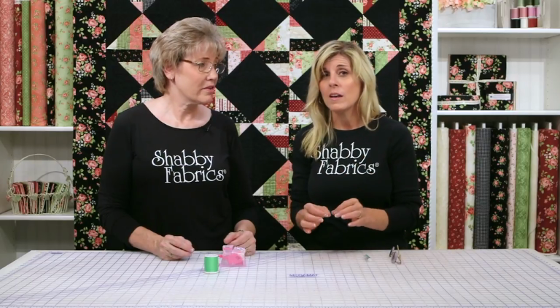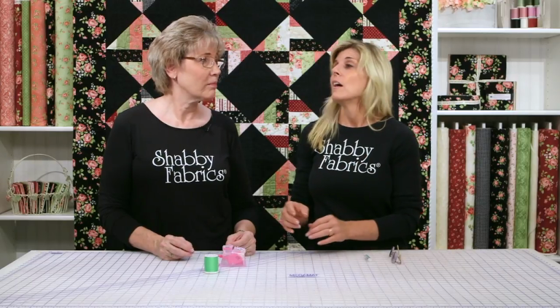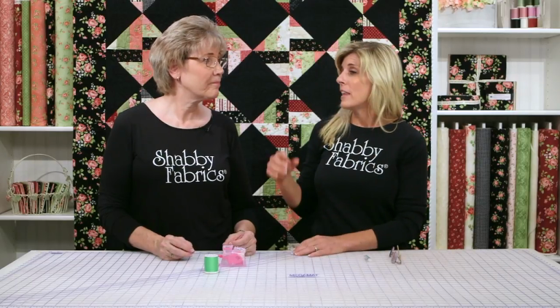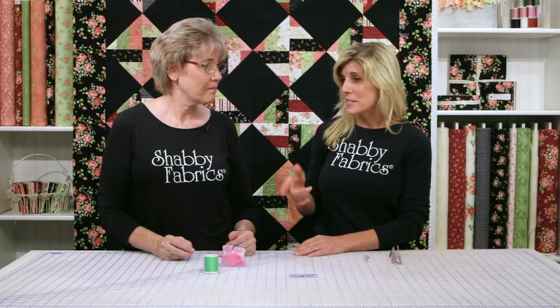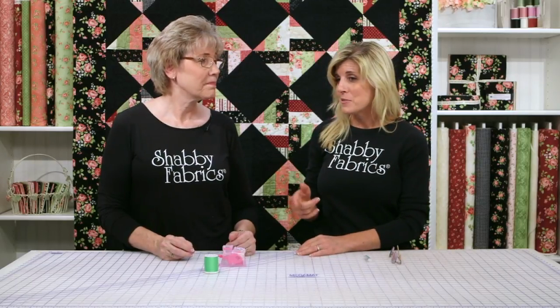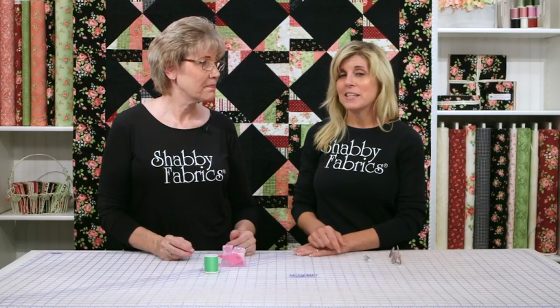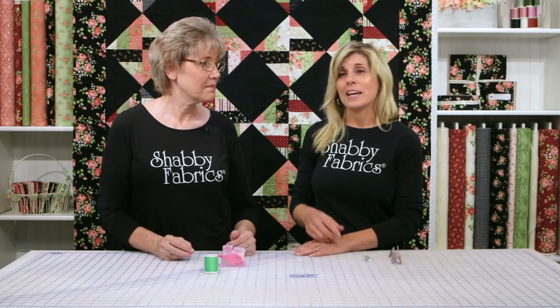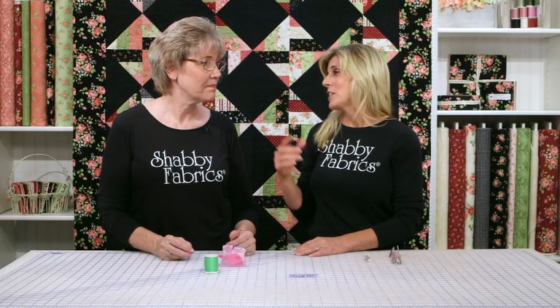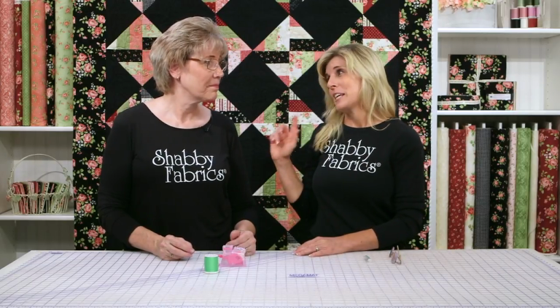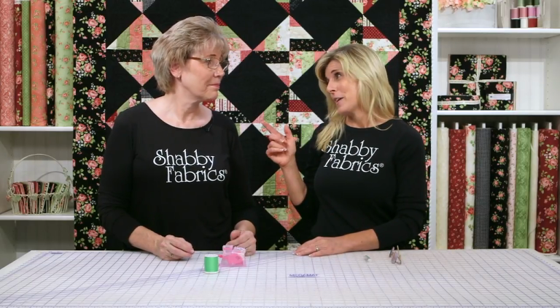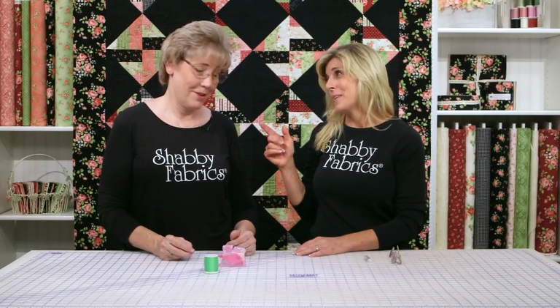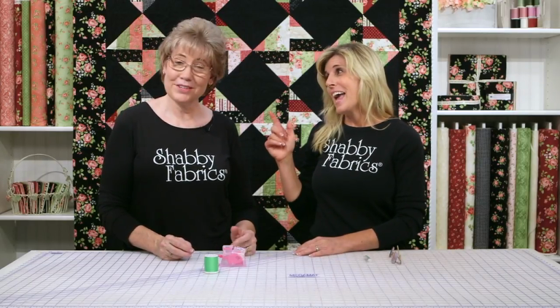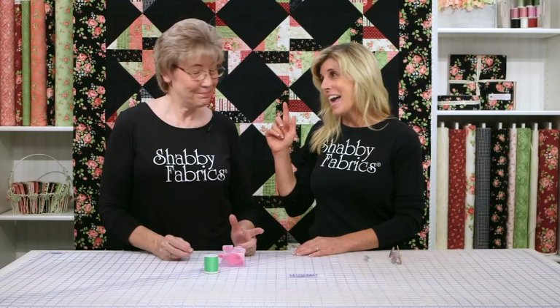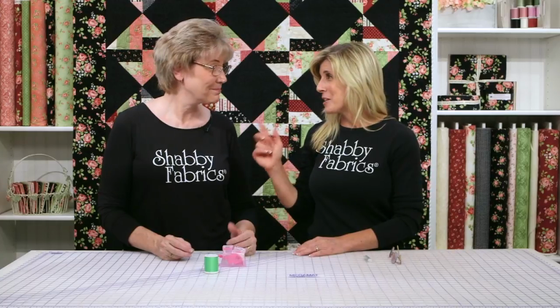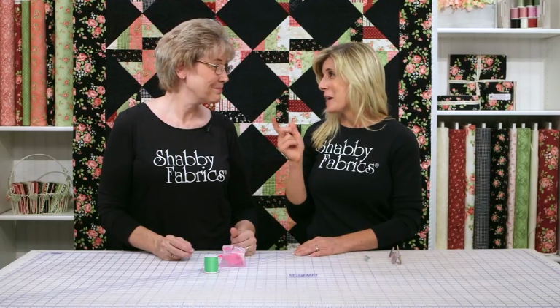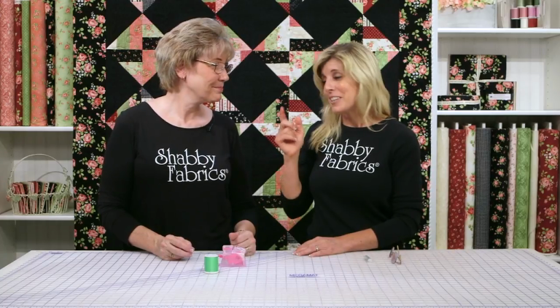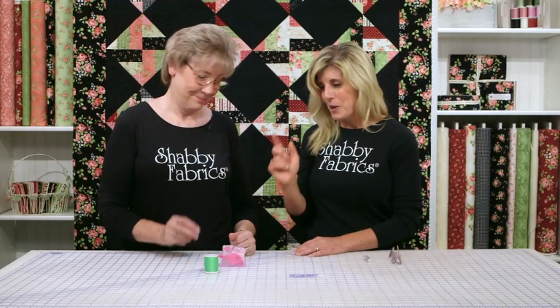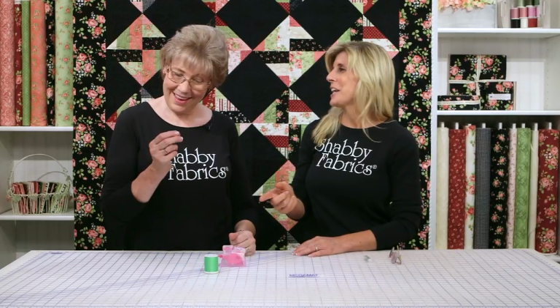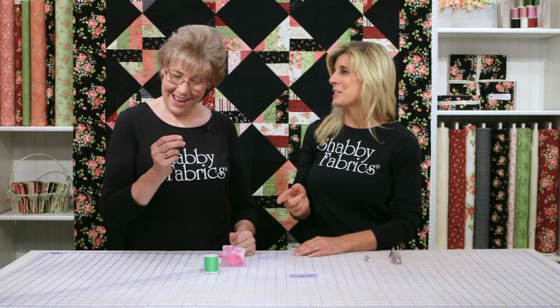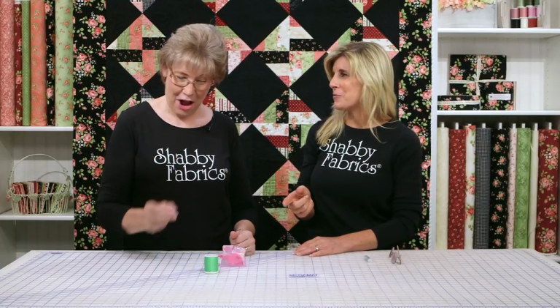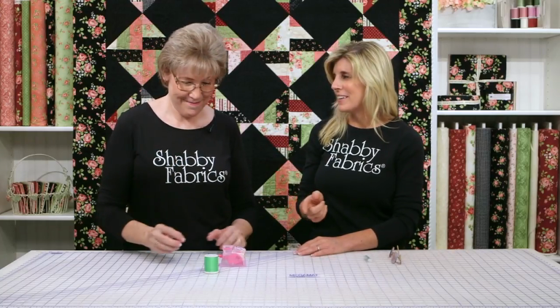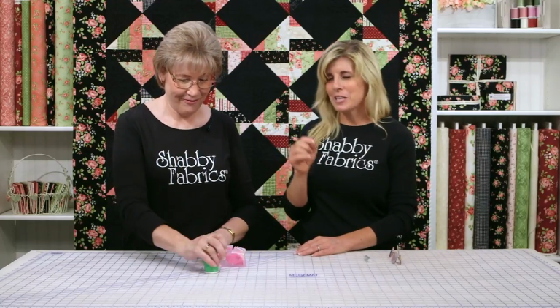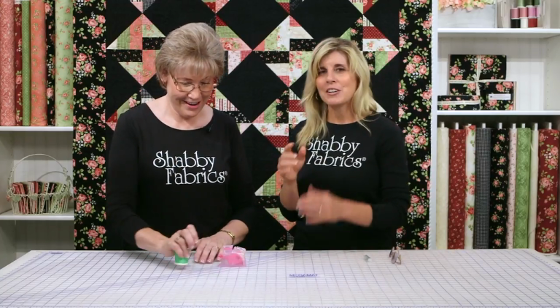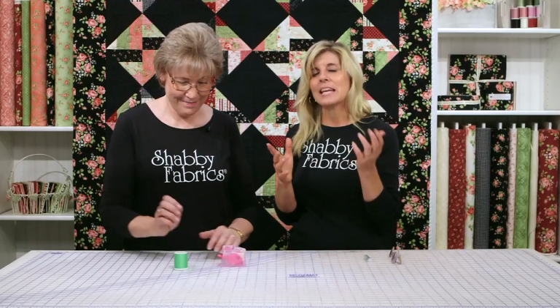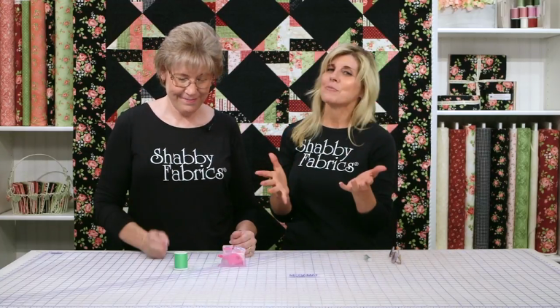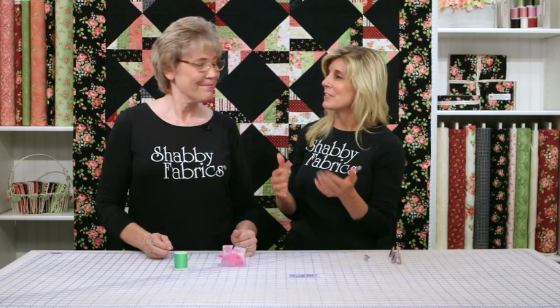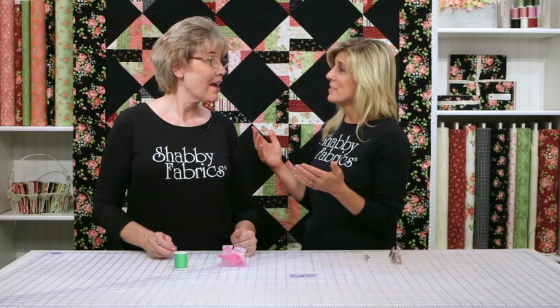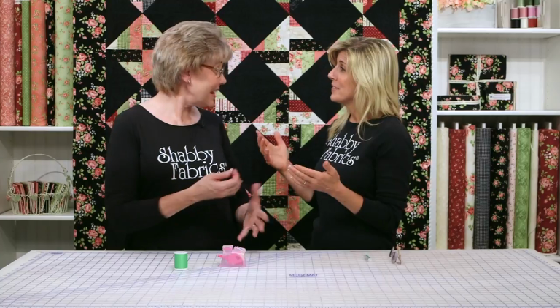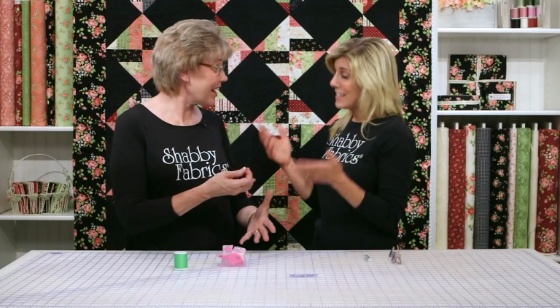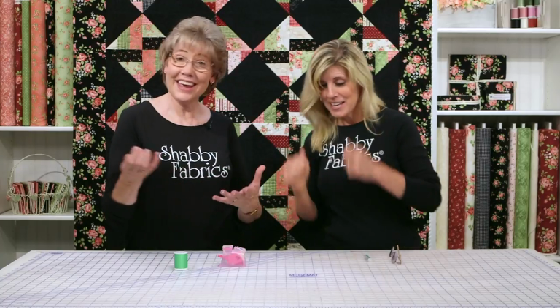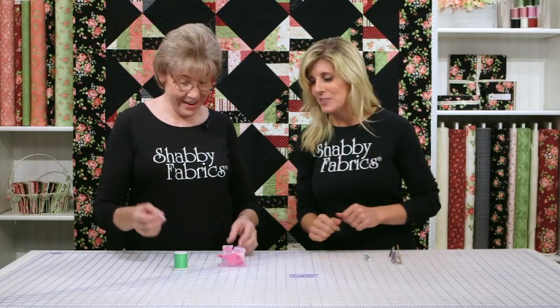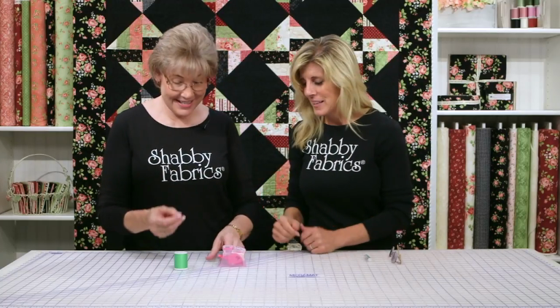They are small. And the last time I was doing this, you said, Jen, you need a needle threader. And so Tammy, show us how to use this needle threader. It's going to actually make threading needles fun. It is fun. It's very easy.